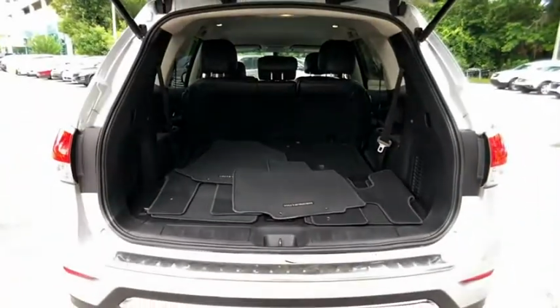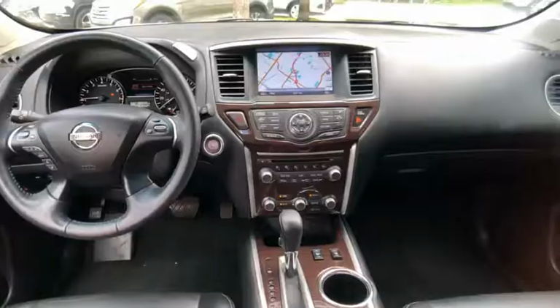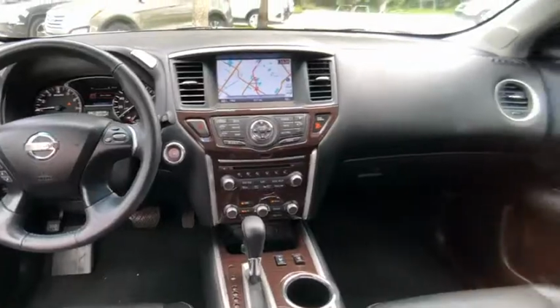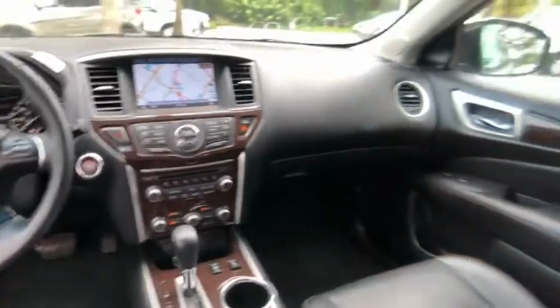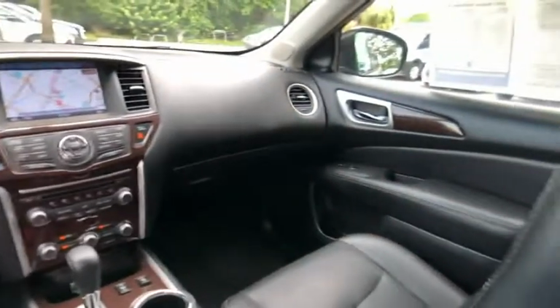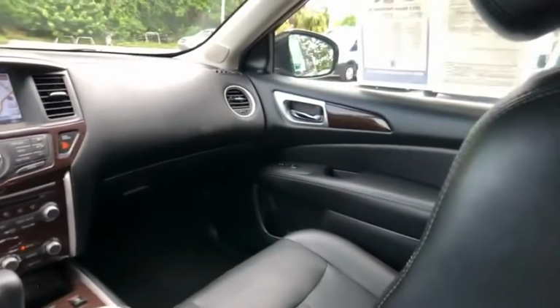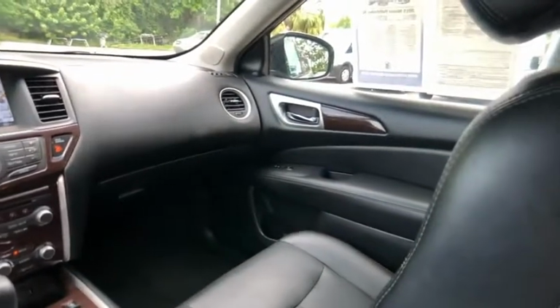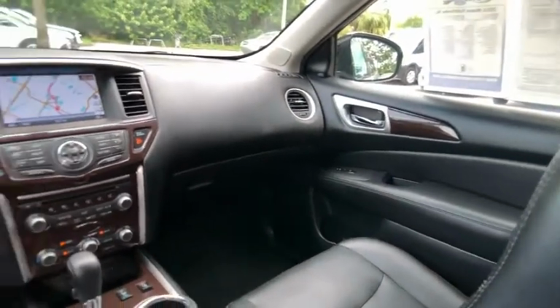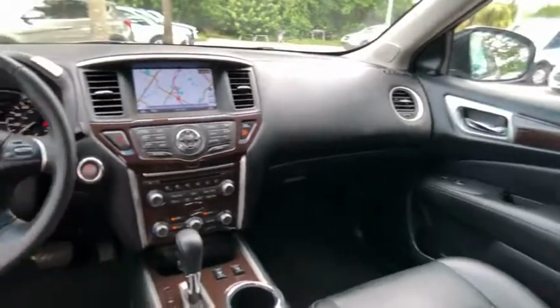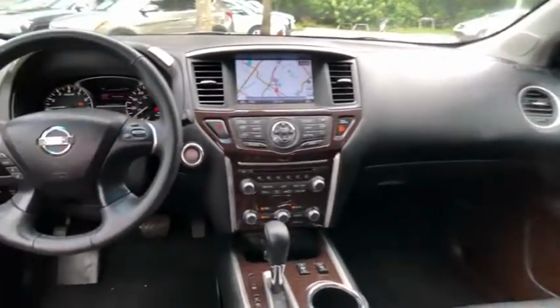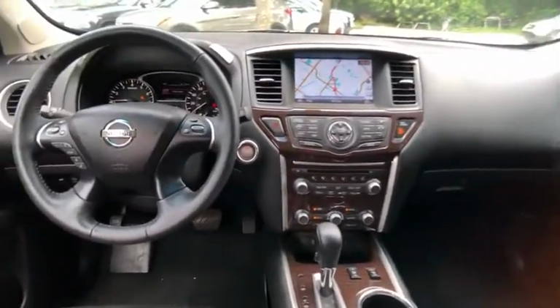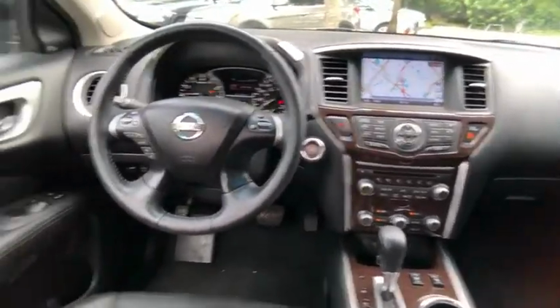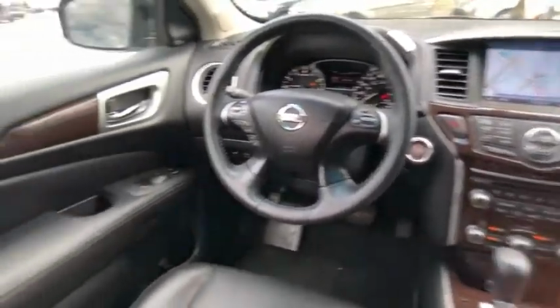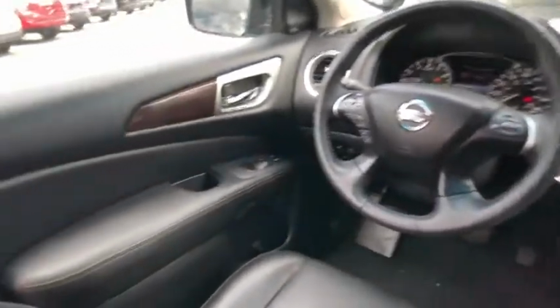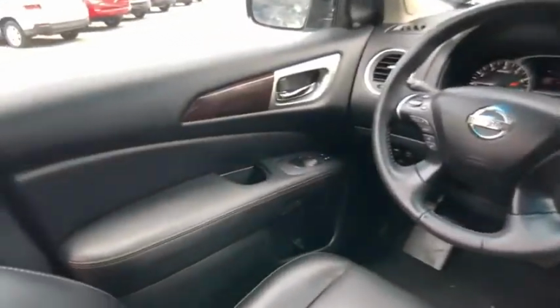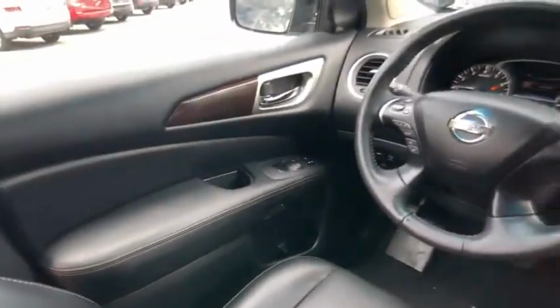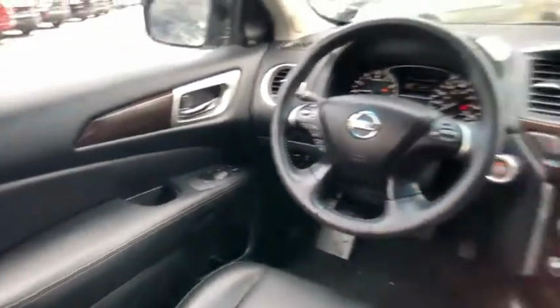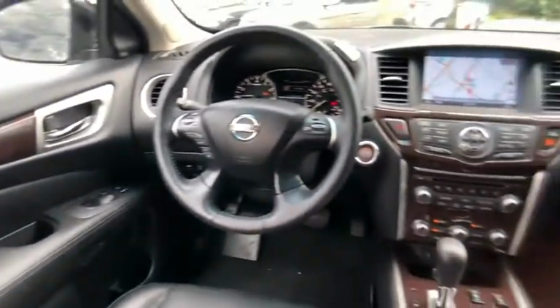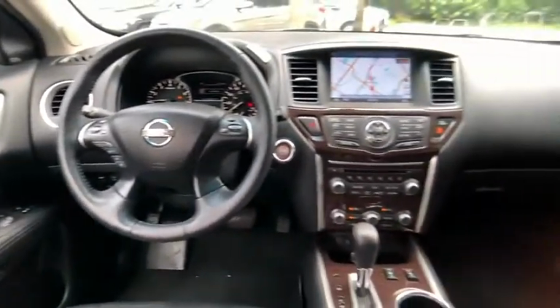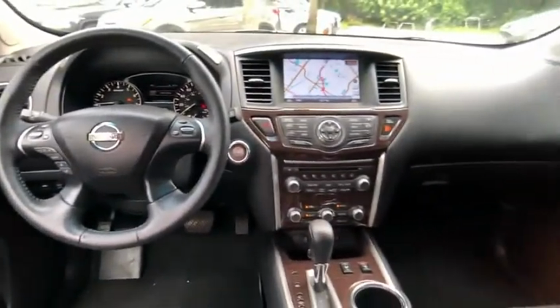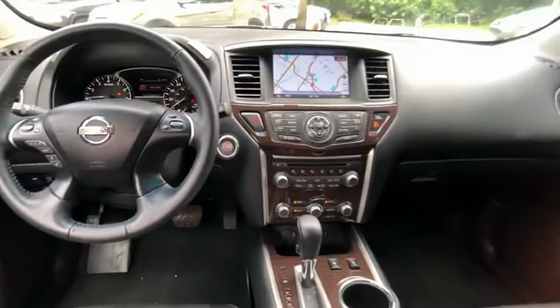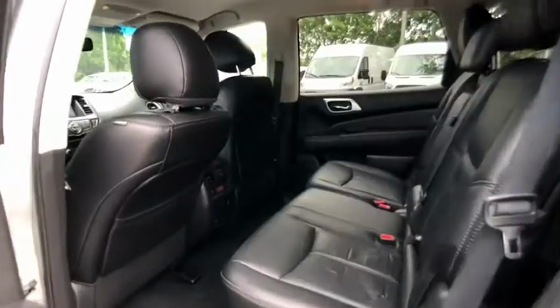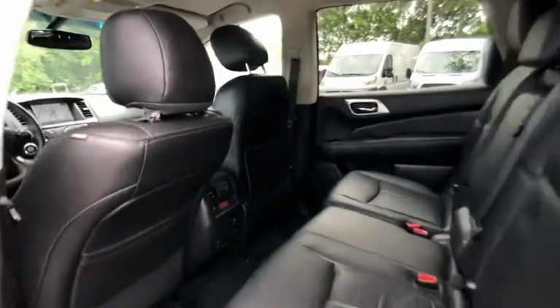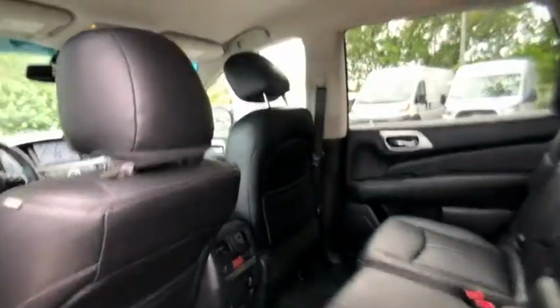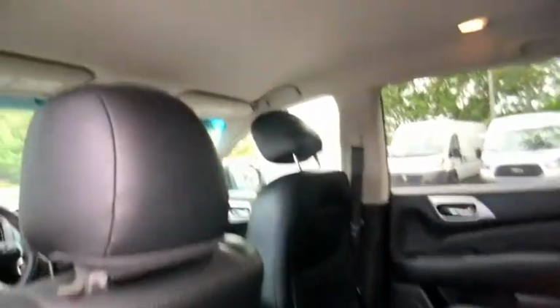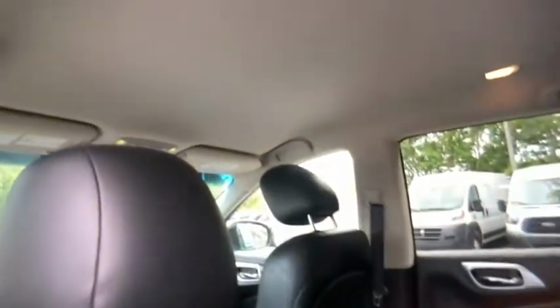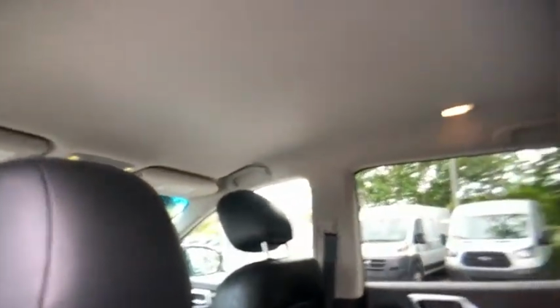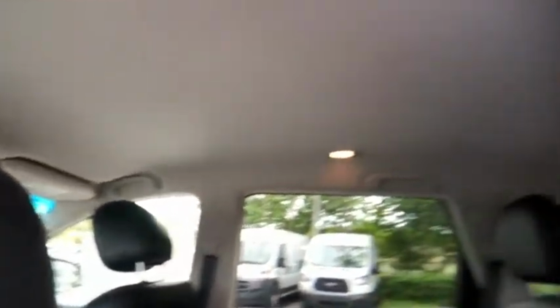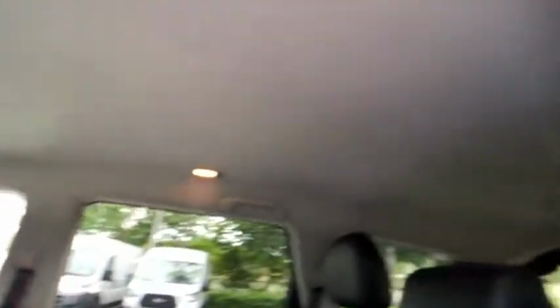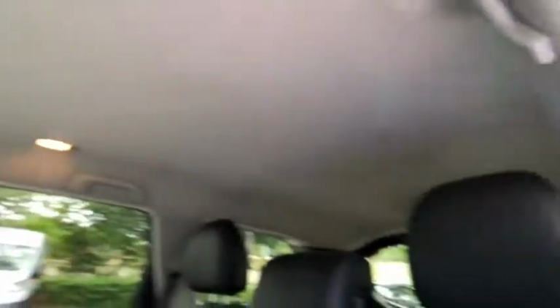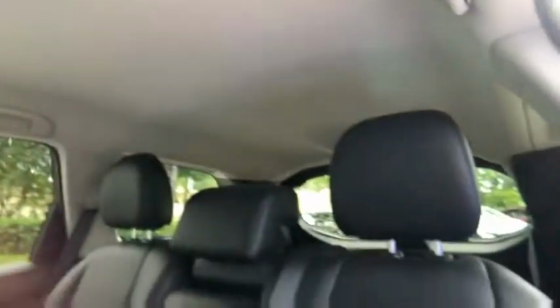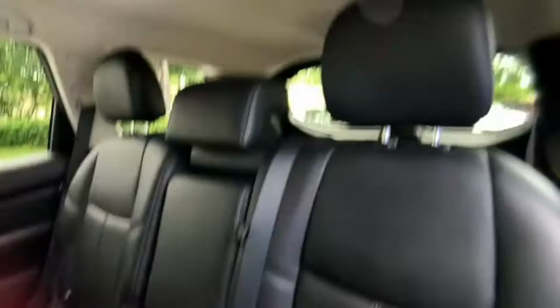Here are some of this vehicle's great options: blind spot monitor, heated mirrors, electronic stability control, aluminum wheels, rear spoiler, power lift gate, brake assist, traction control, stability control, and intermittent wipers.